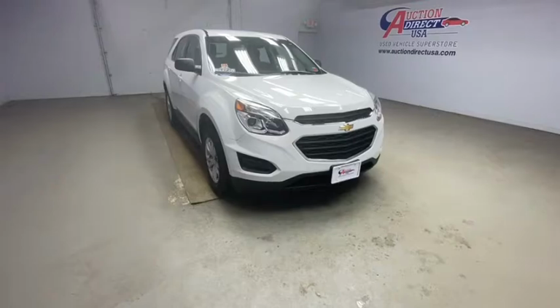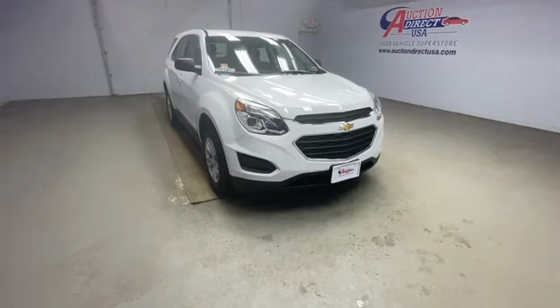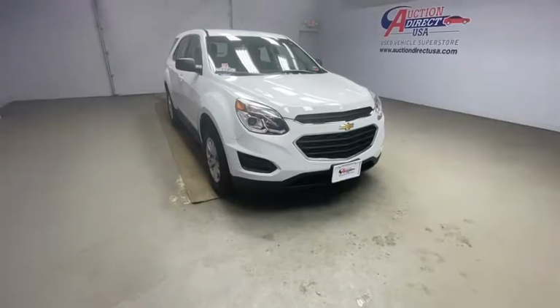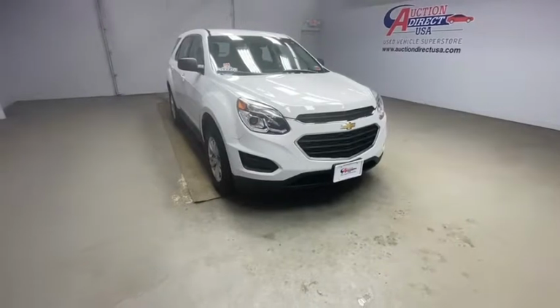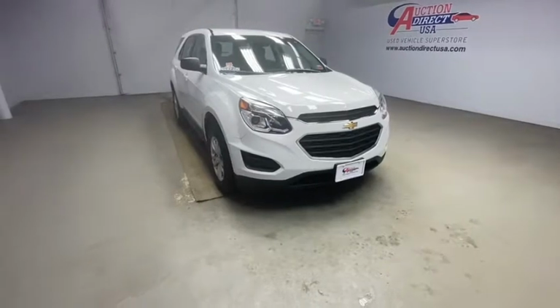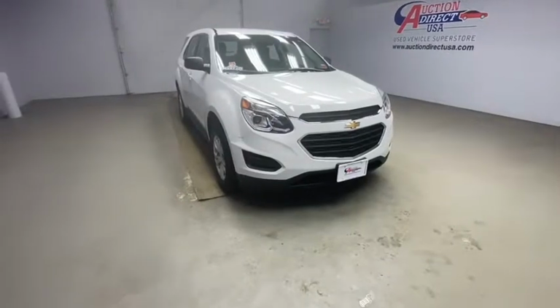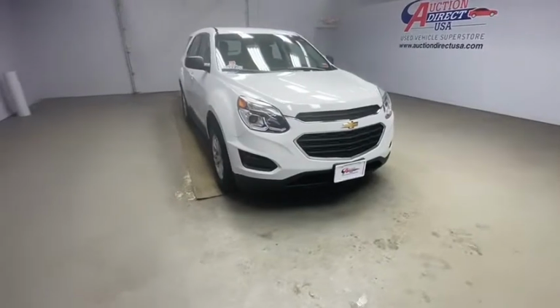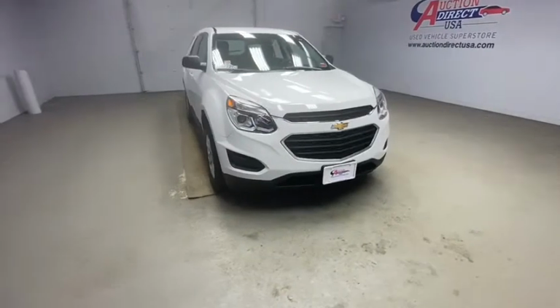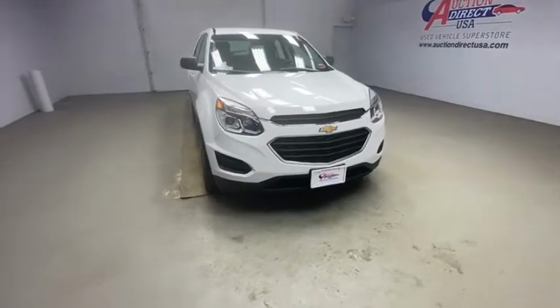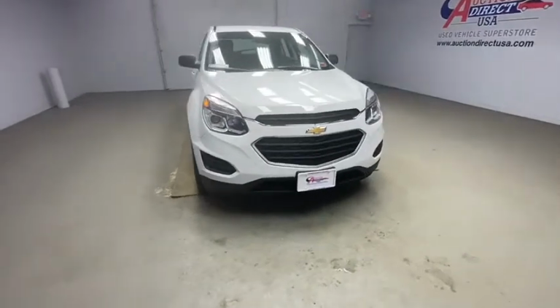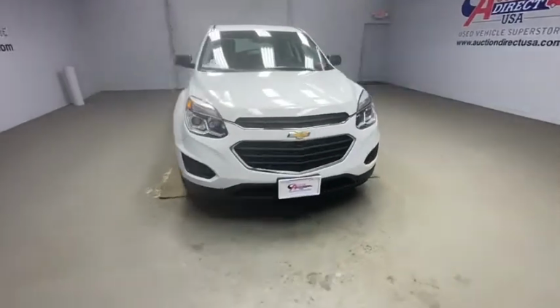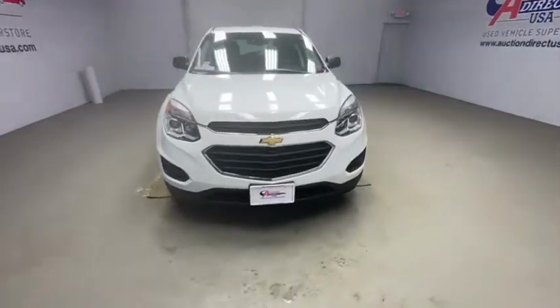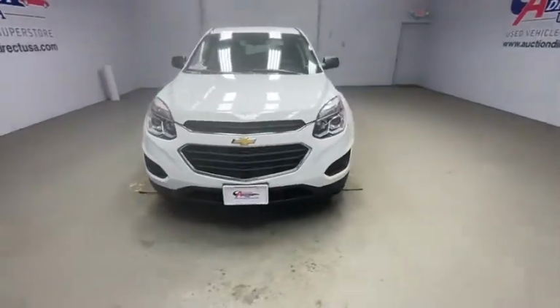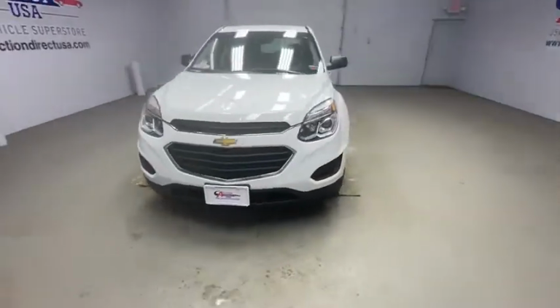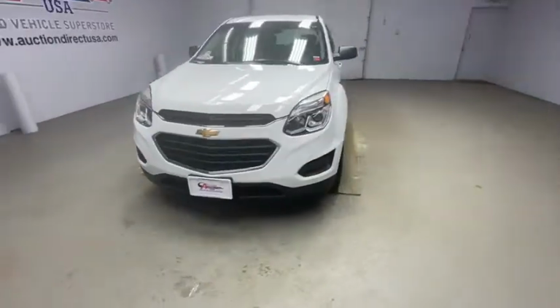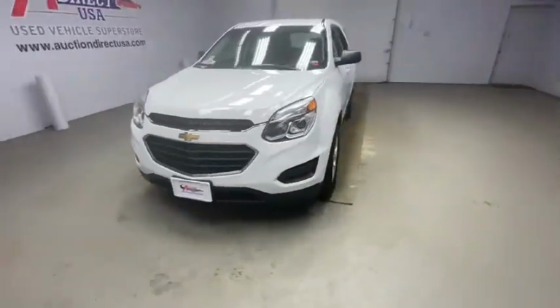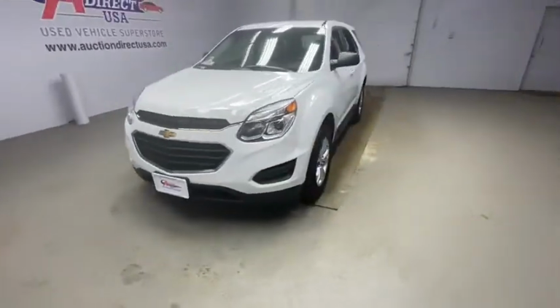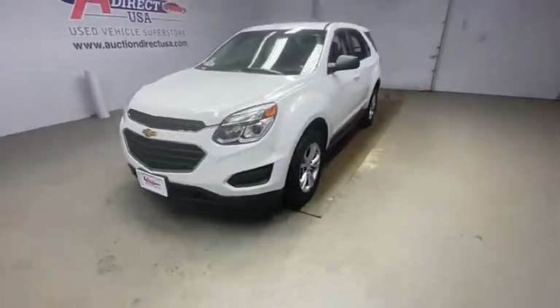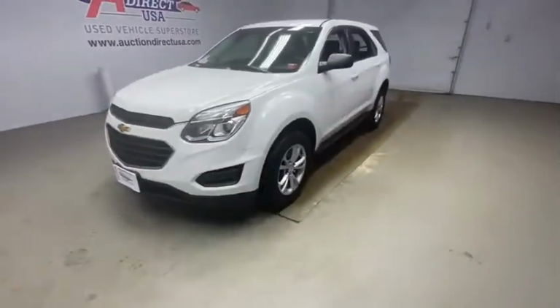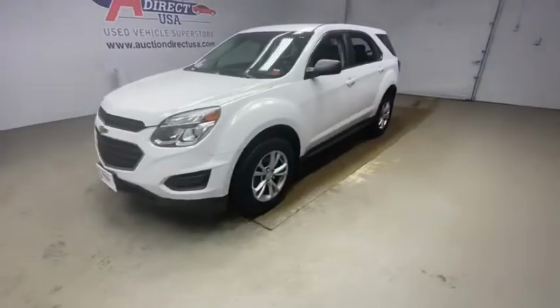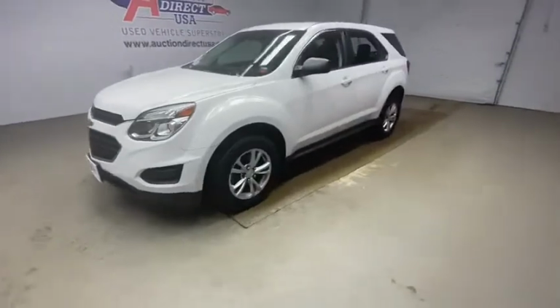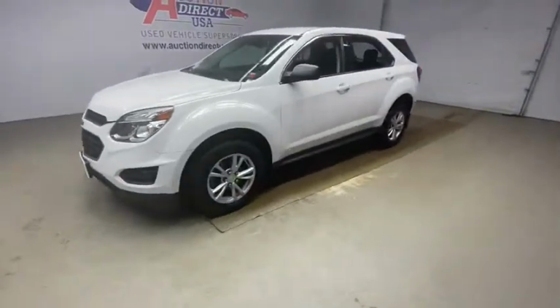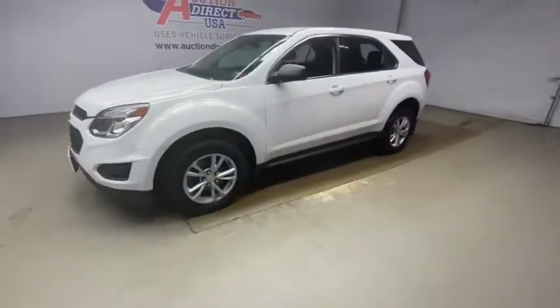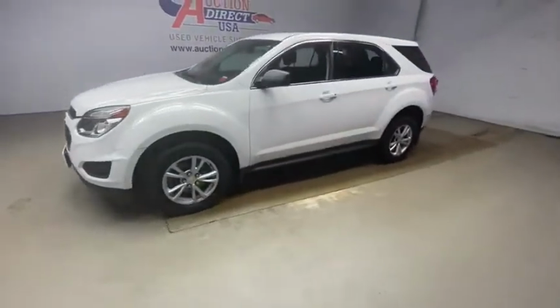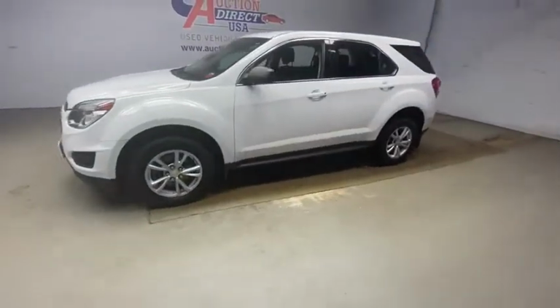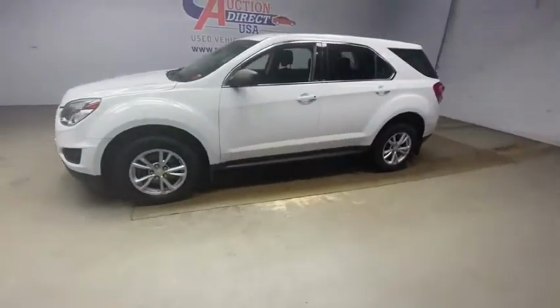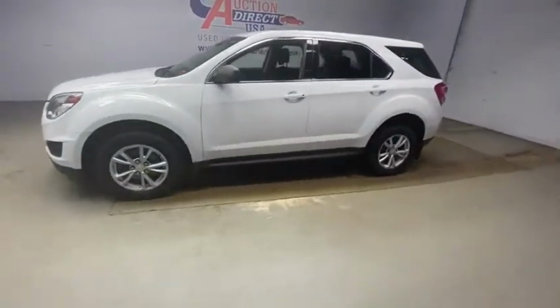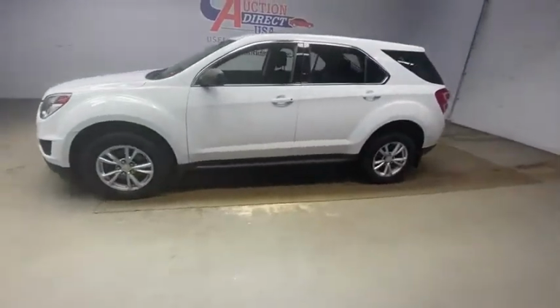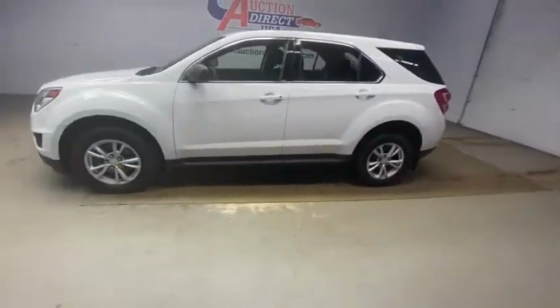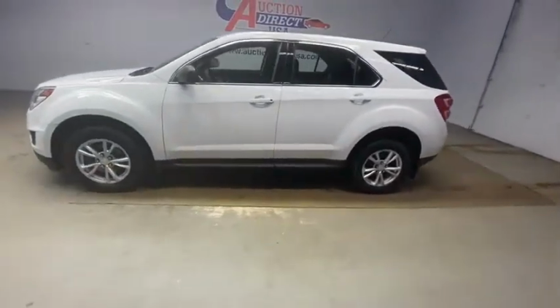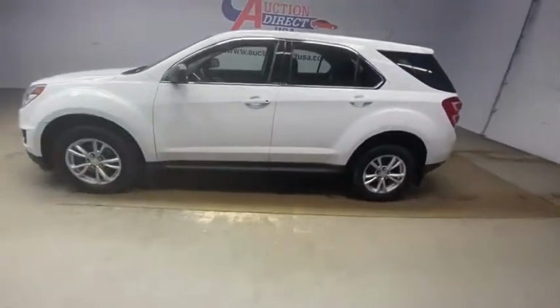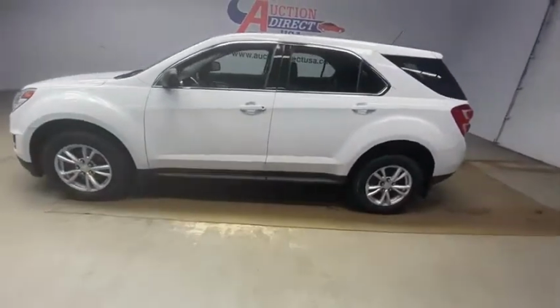Looking for the right vehicle? Check out the 2017 Chevrolet Equinox. Fuel efficiency, safety, and value equals the Chevy Equinox.